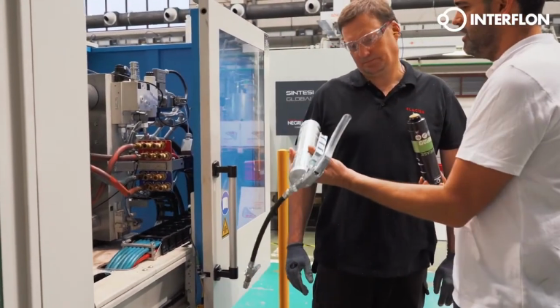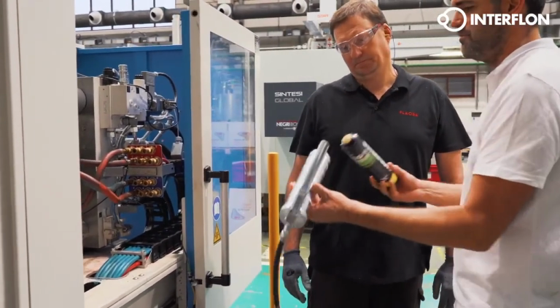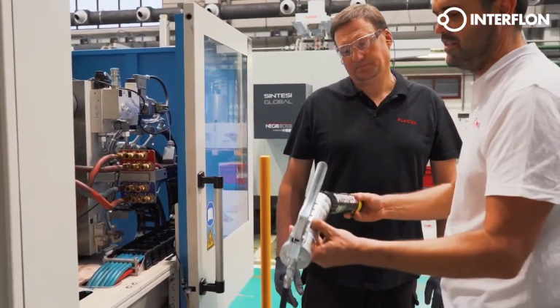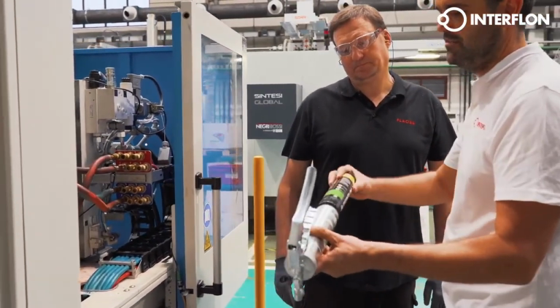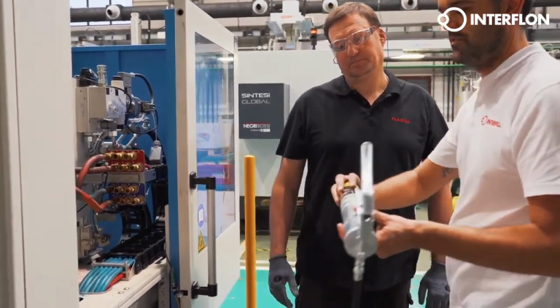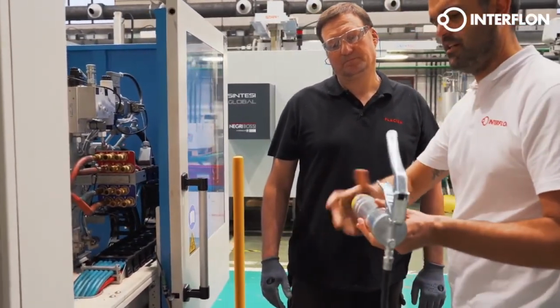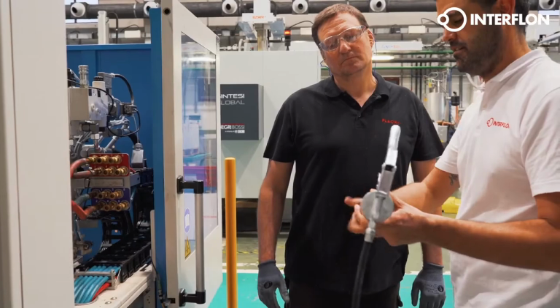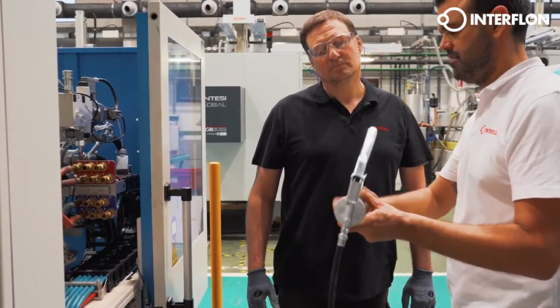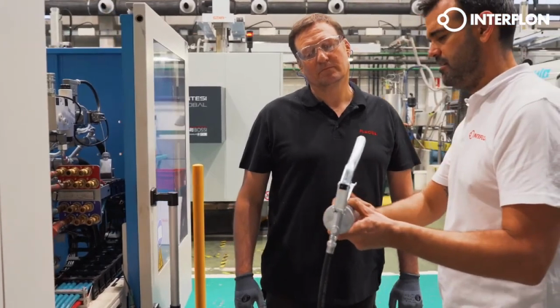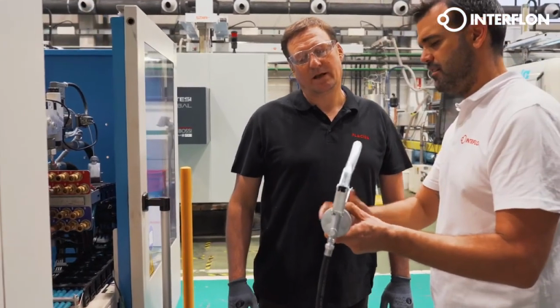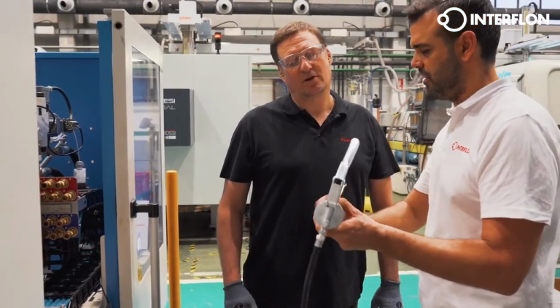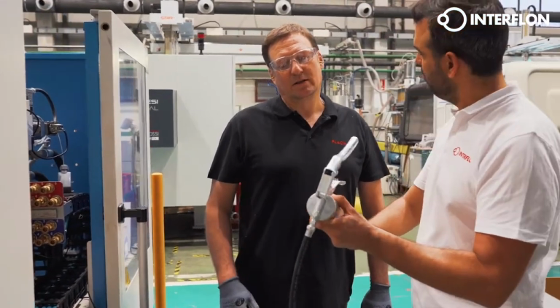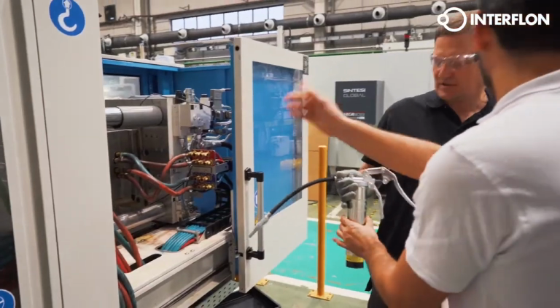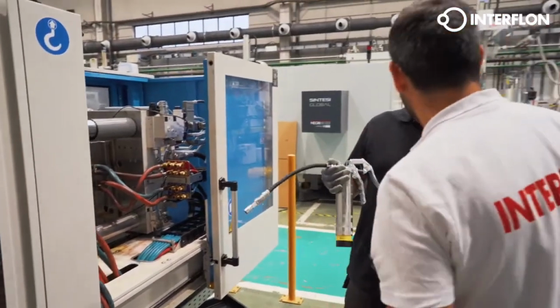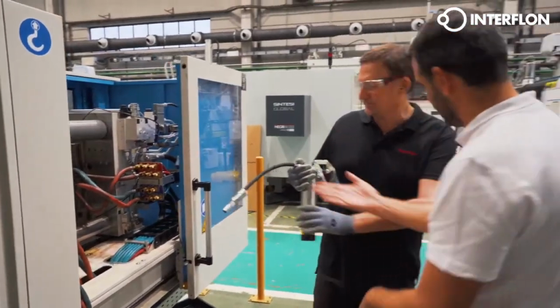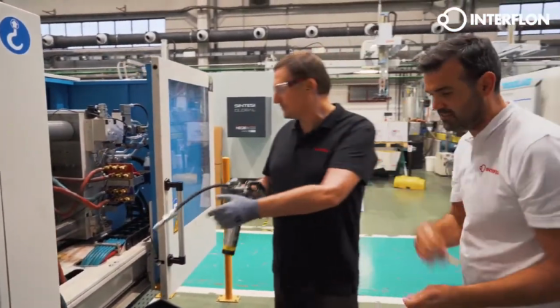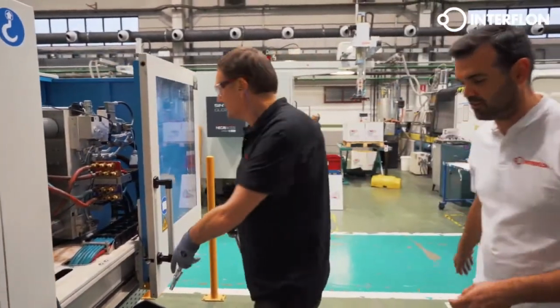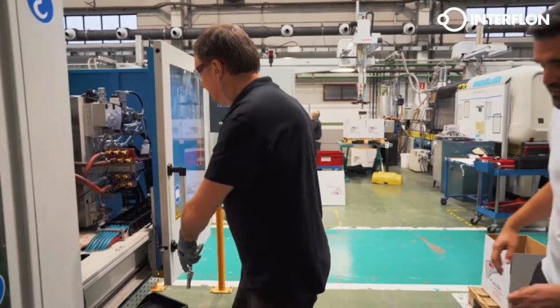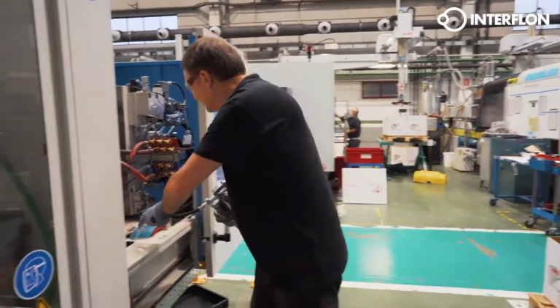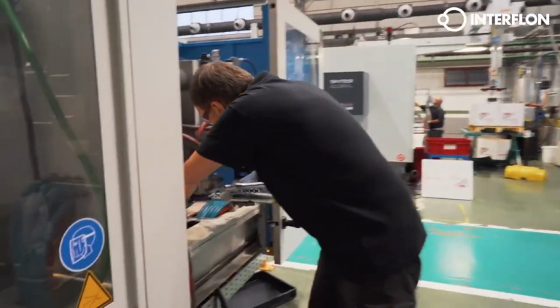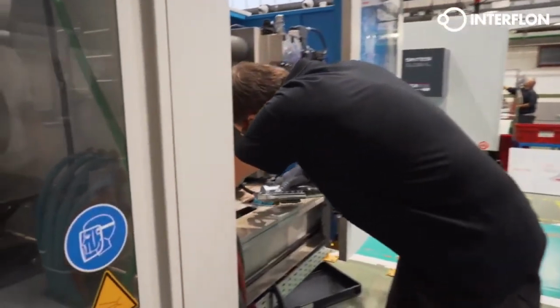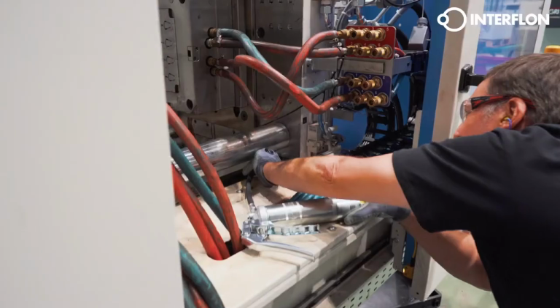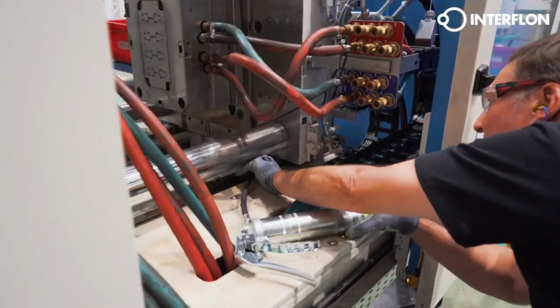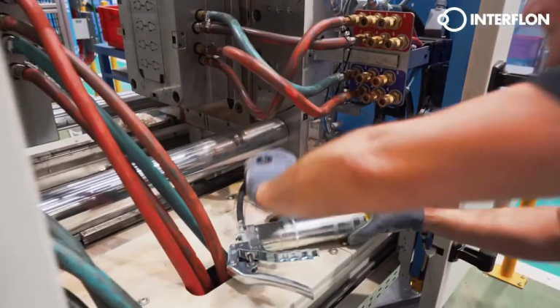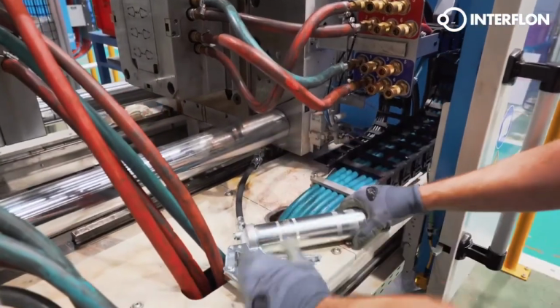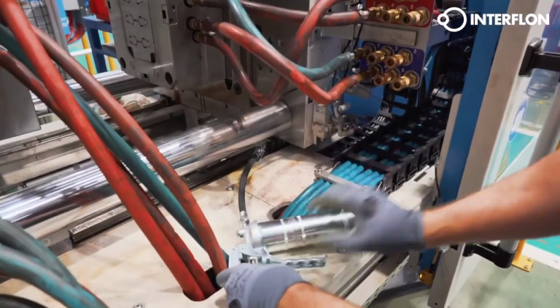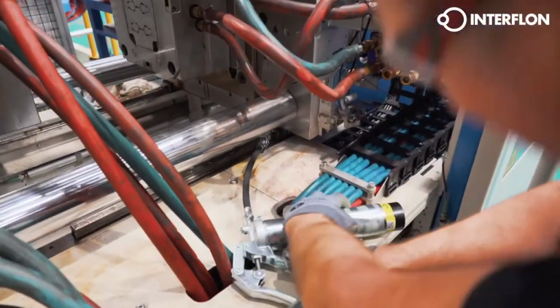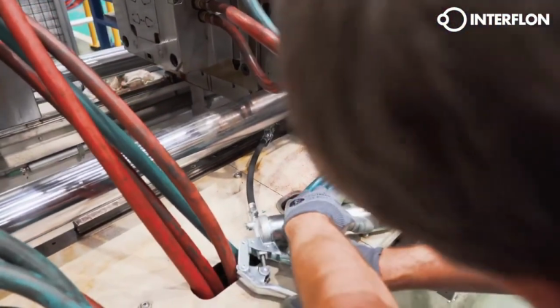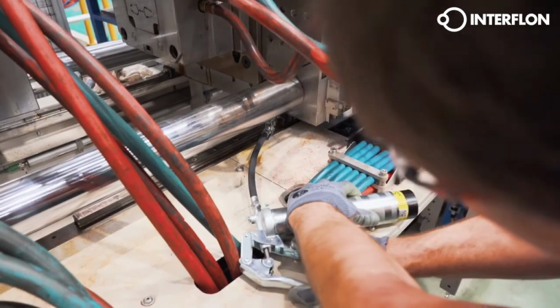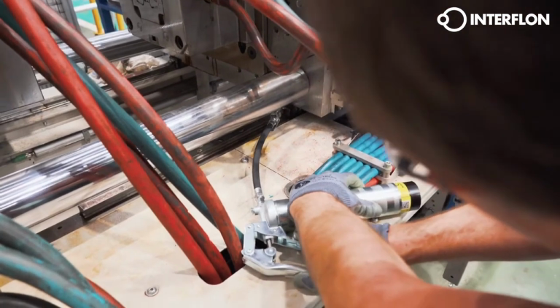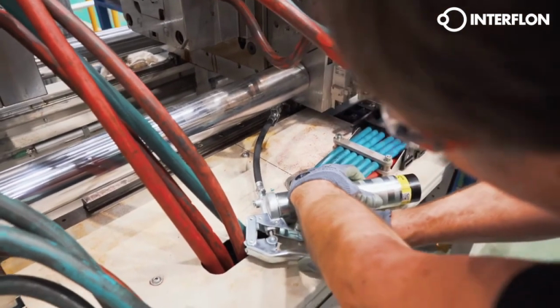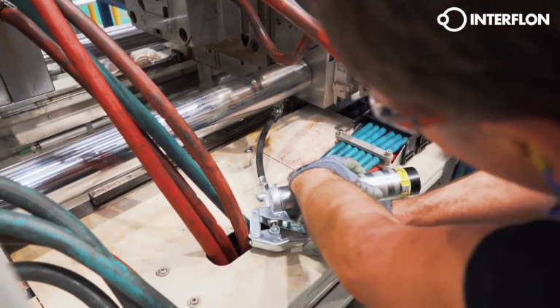Interflon Grease MP2-3 supports heavy loads and is not pushed away from its lubrication point, thanks to the adhesion of the MicPol particles to the surface, creating a far stronger bond than conventional greases can provide. No stick slip.